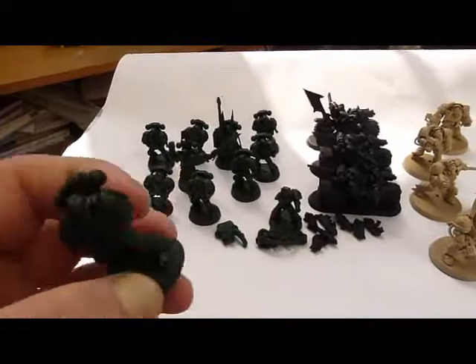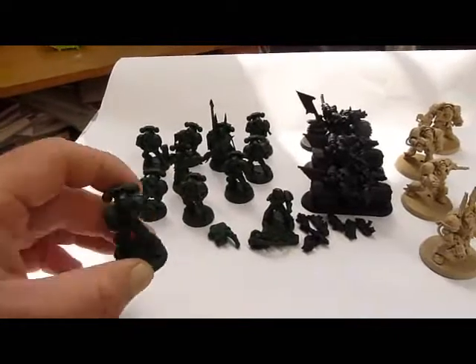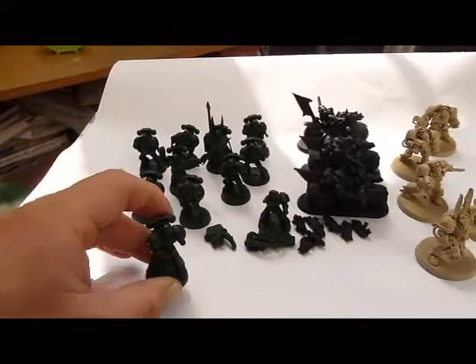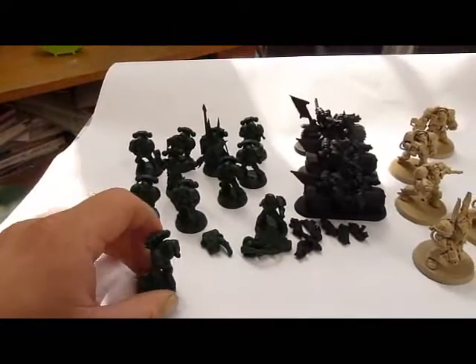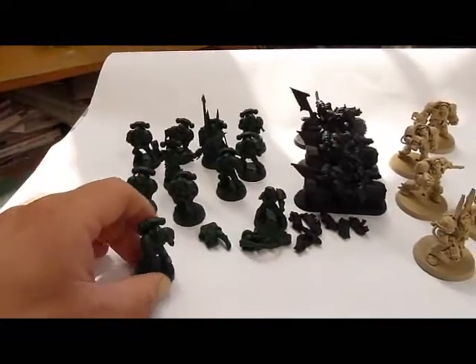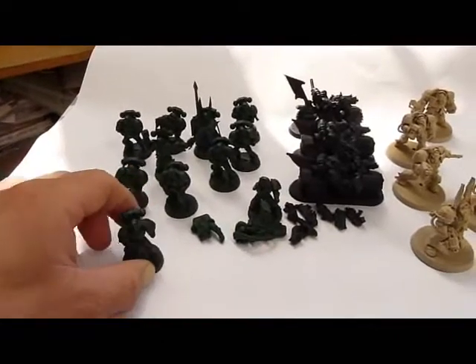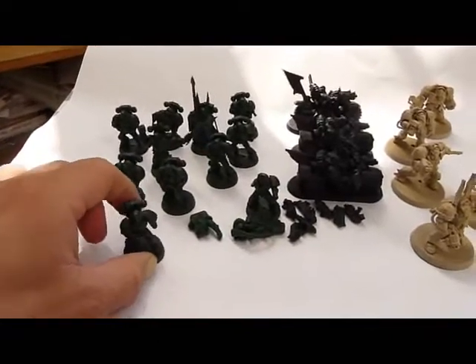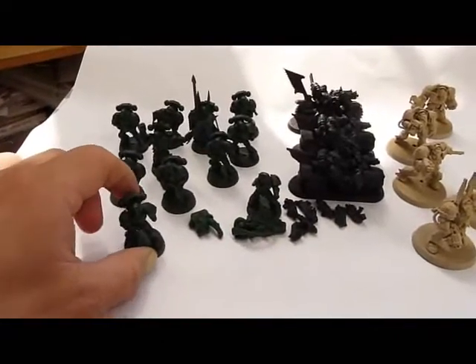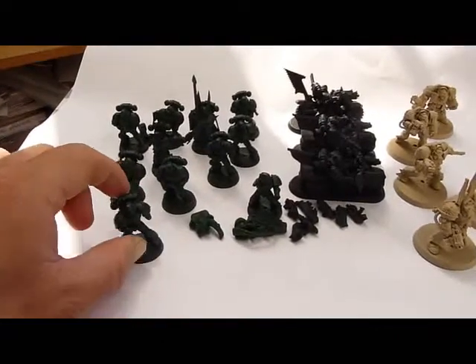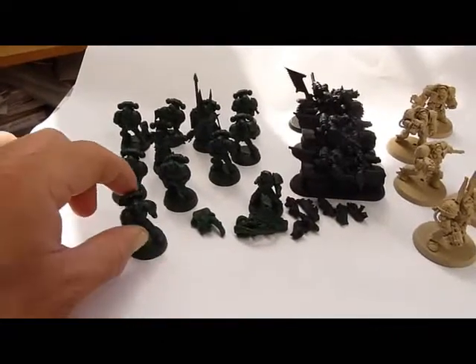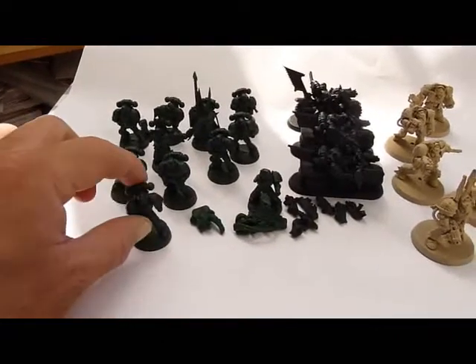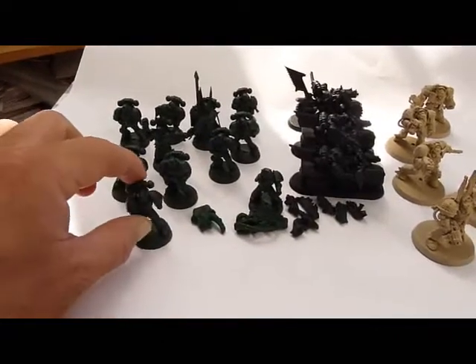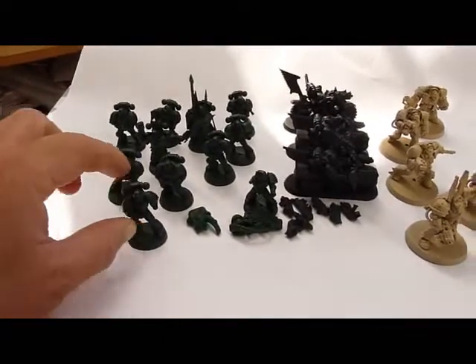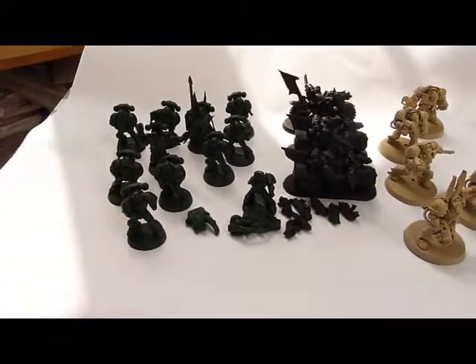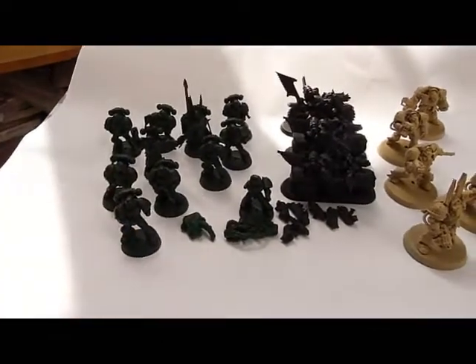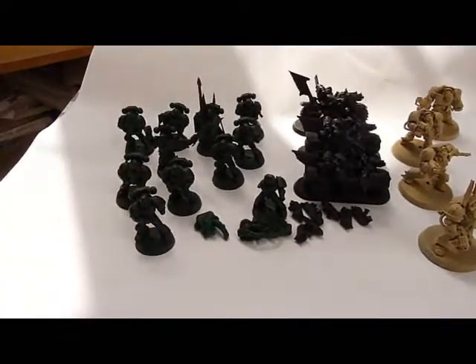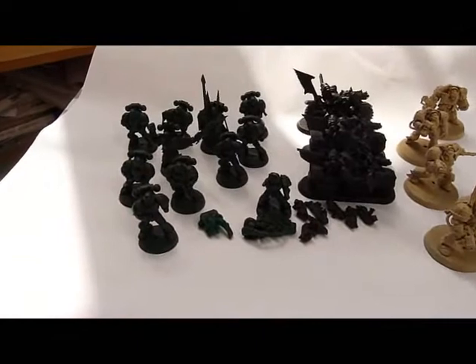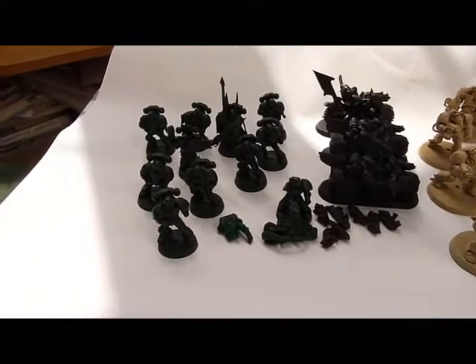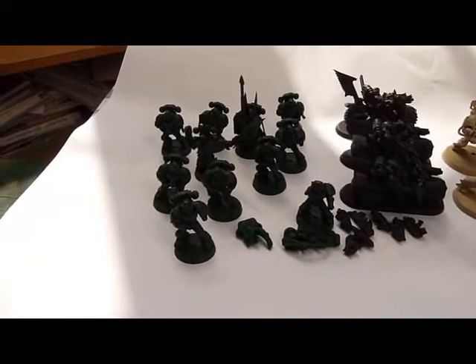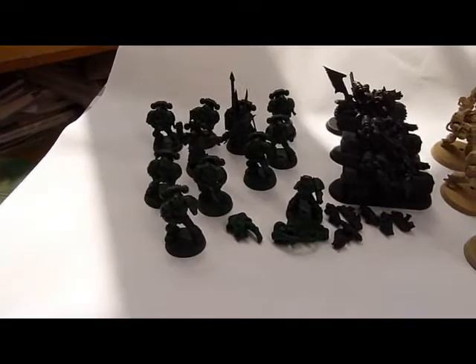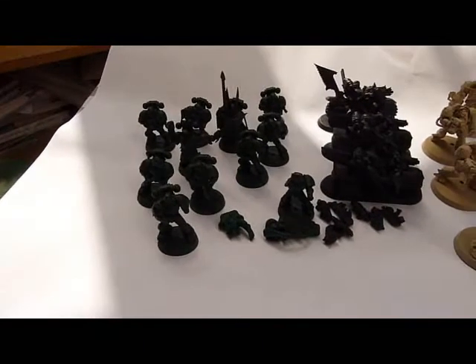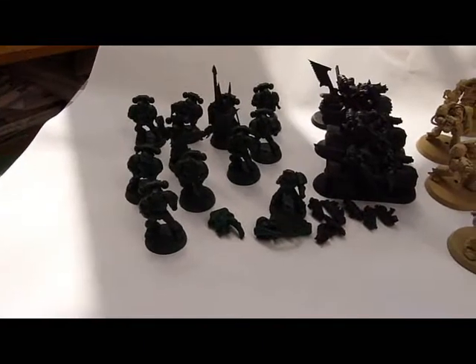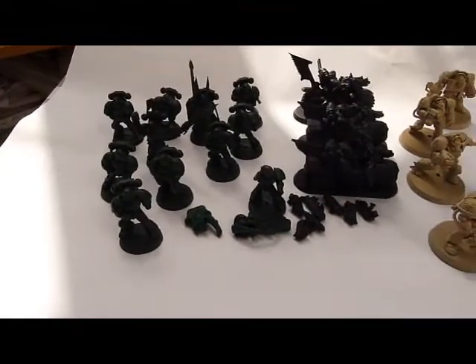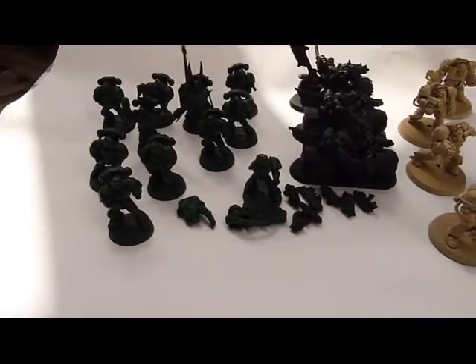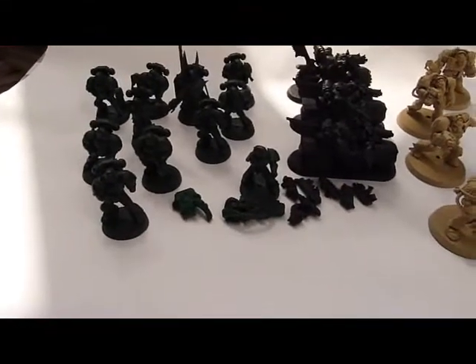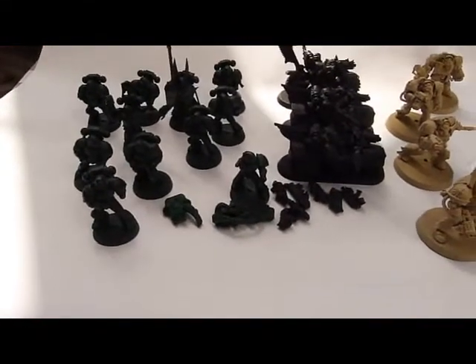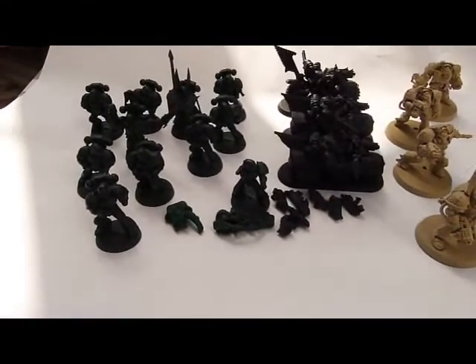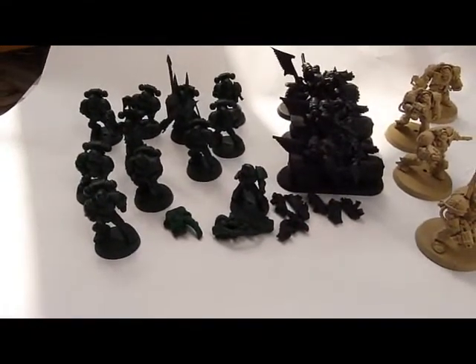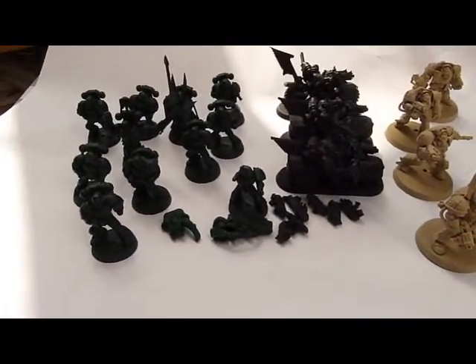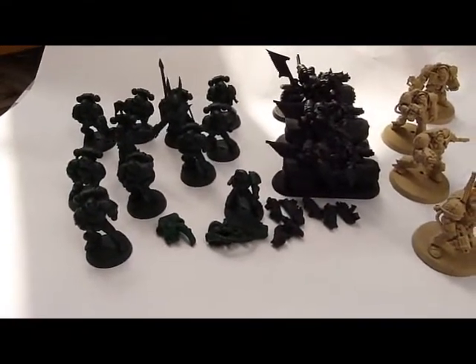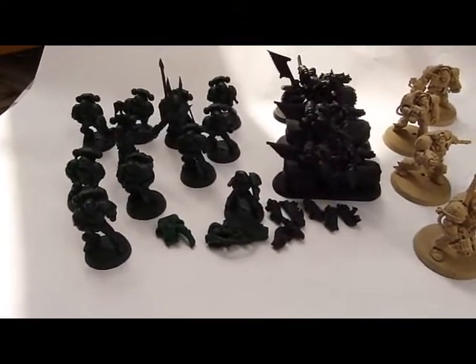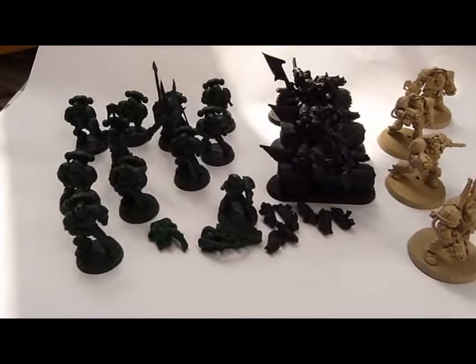As I said before, if you separate the guns, then it would be much easier to paint the majority of the figure, and then afterwards you can just put the guns on.